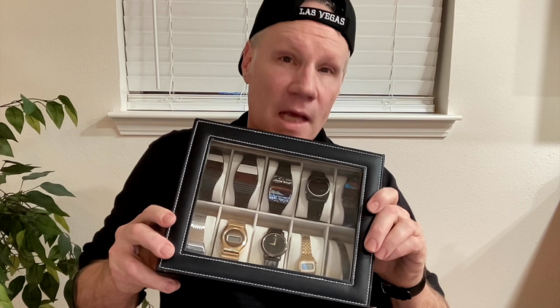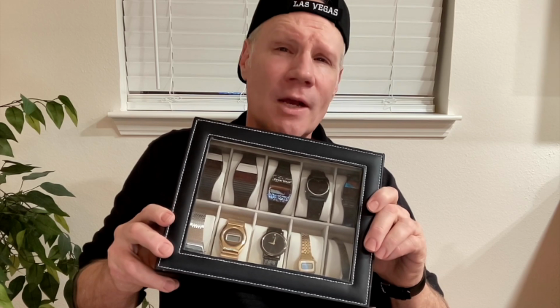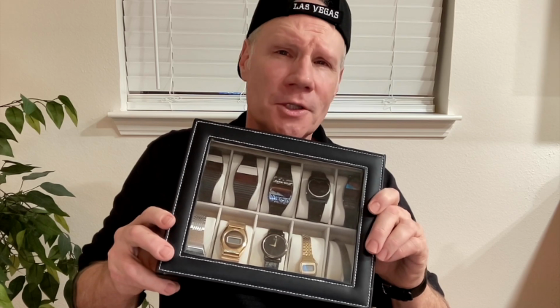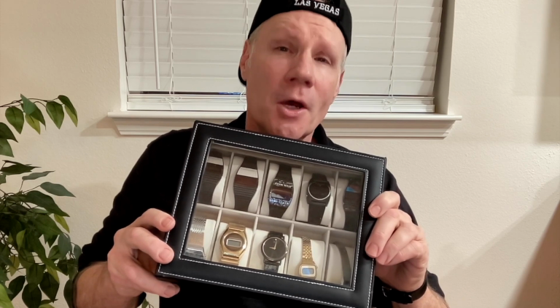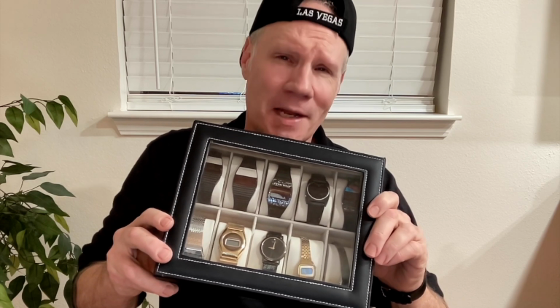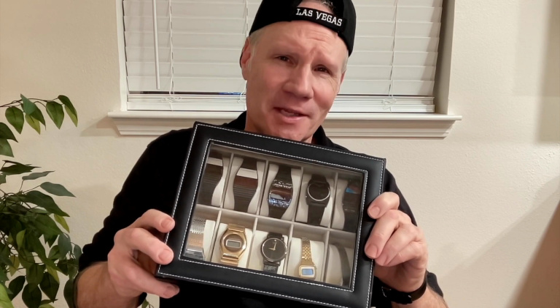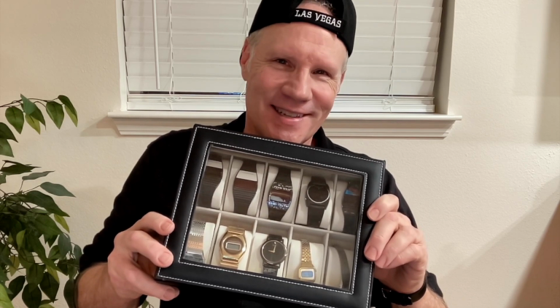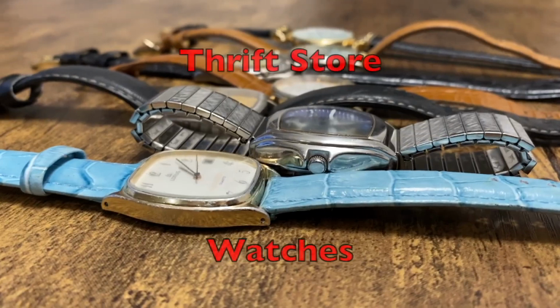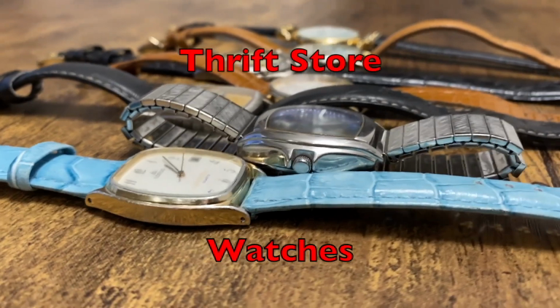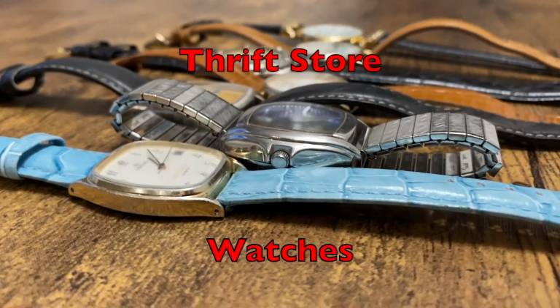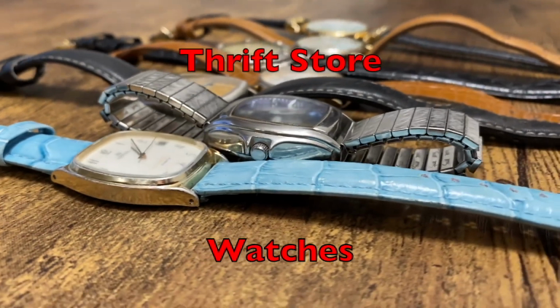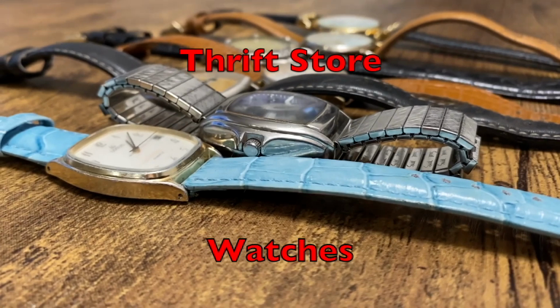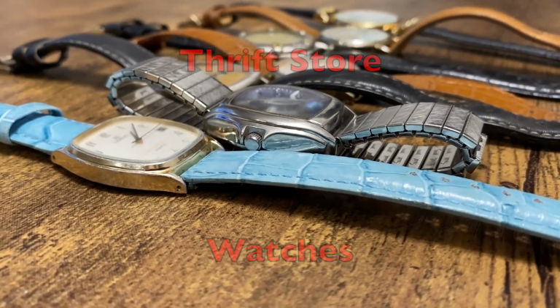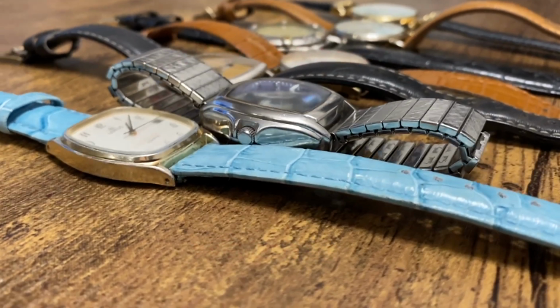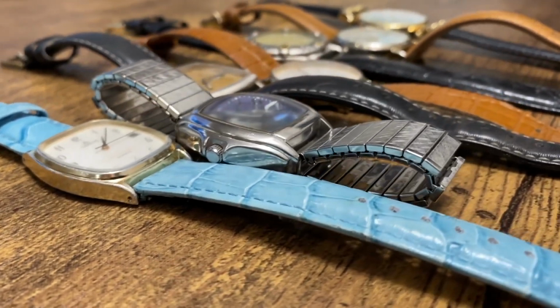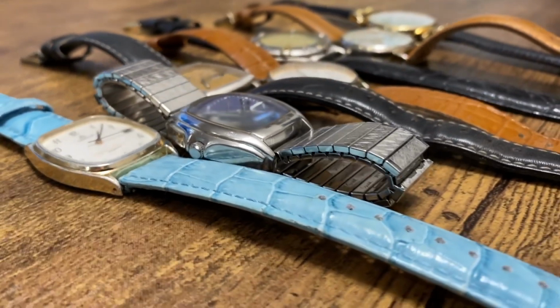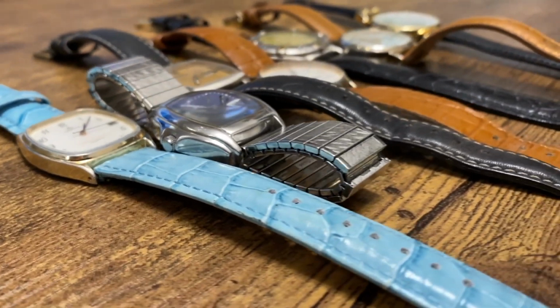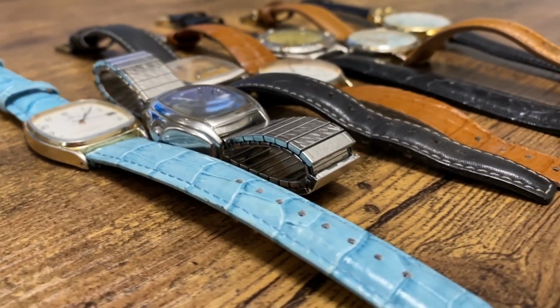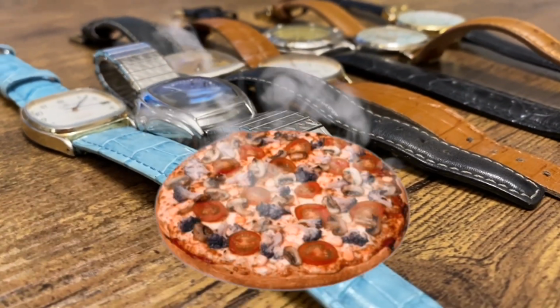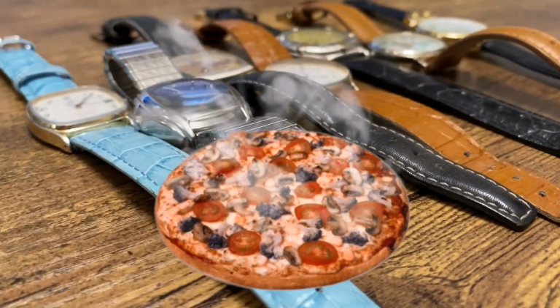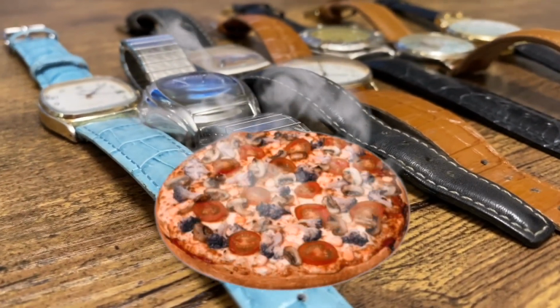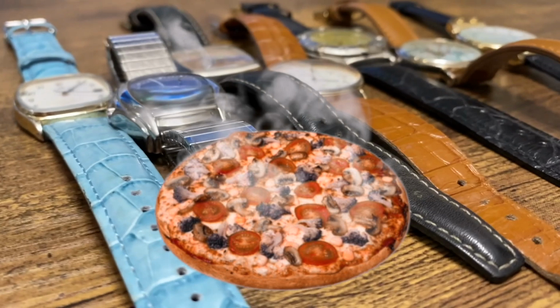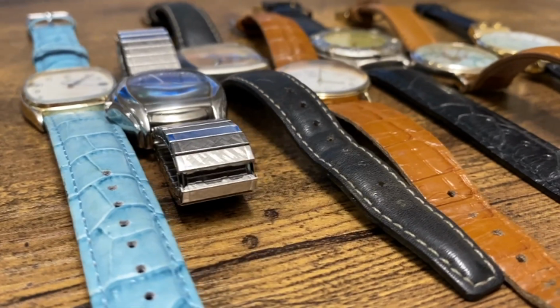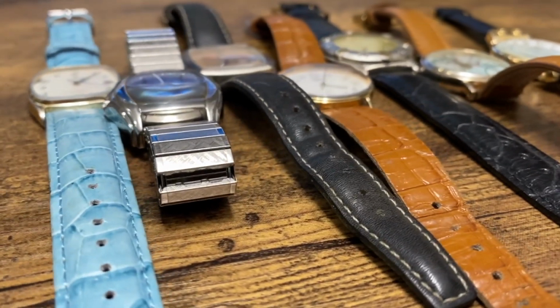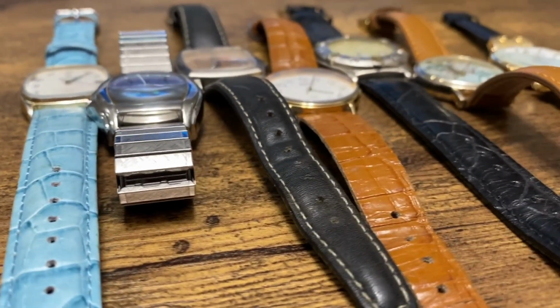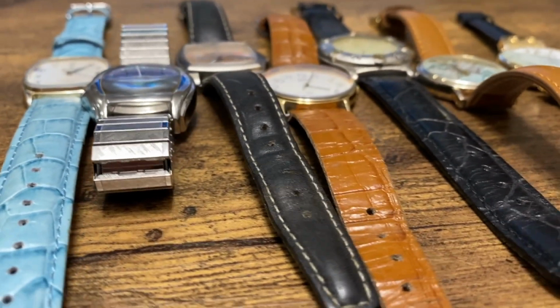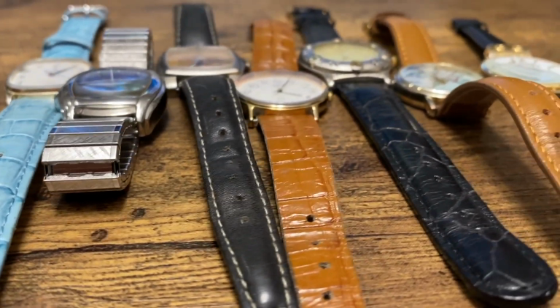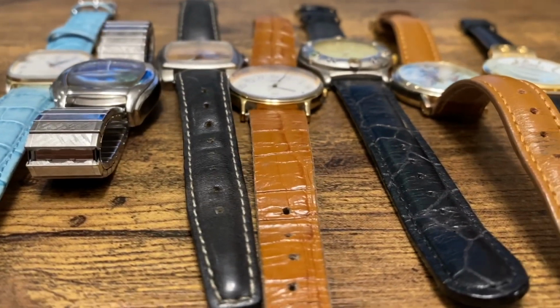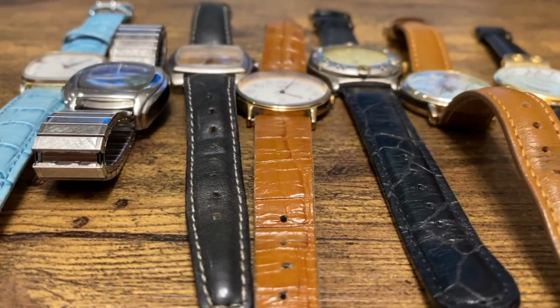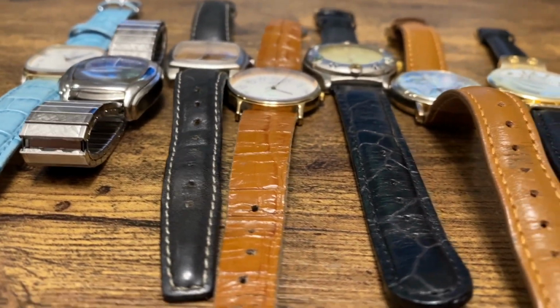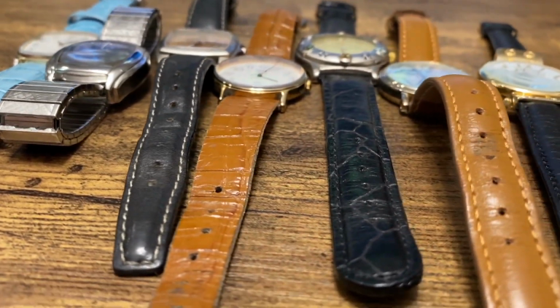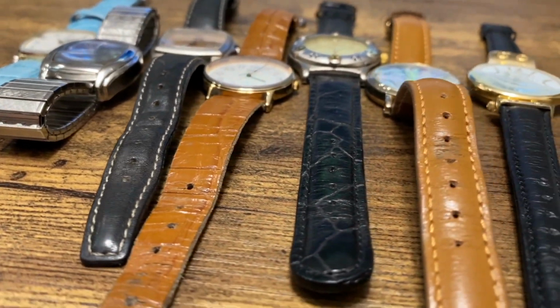If you like watches you might like this. Here are a few watches I bought at a thrift store for practically nothing — I've spent more on a pizza. I don't know much about these watches other than they look pretty good and they all work great, so let's take a look.